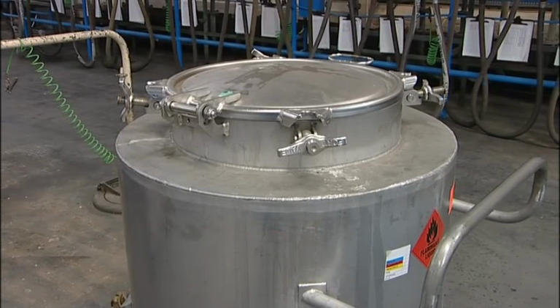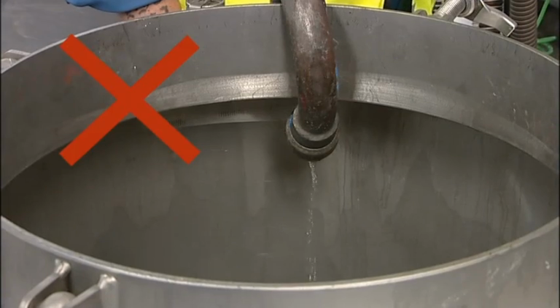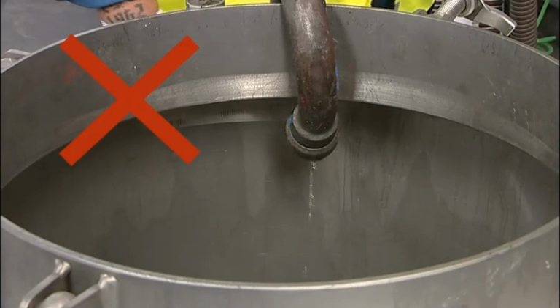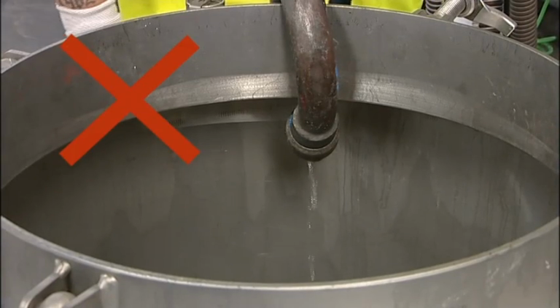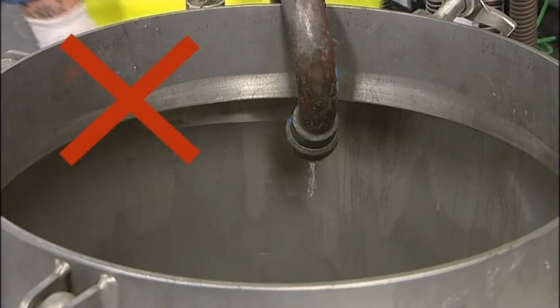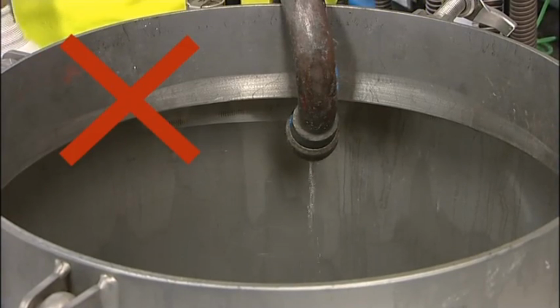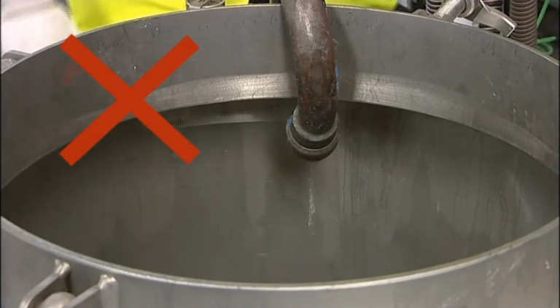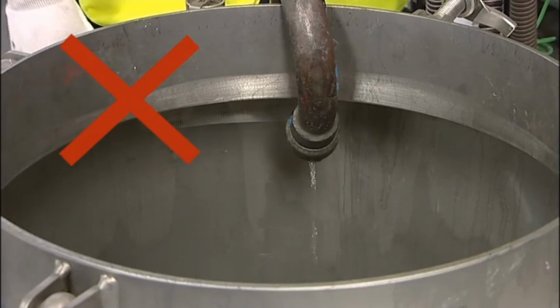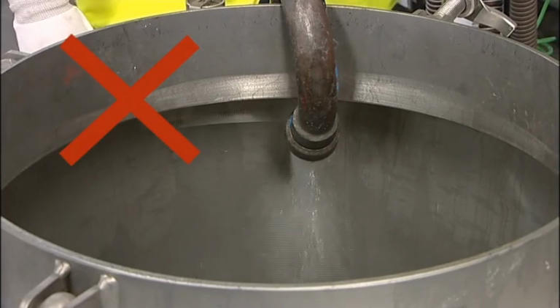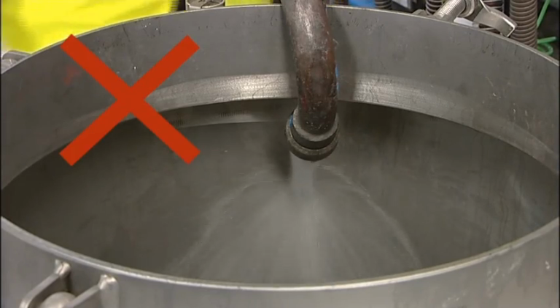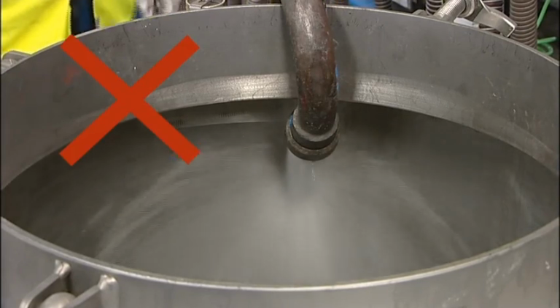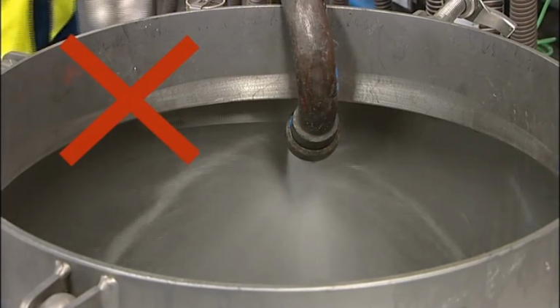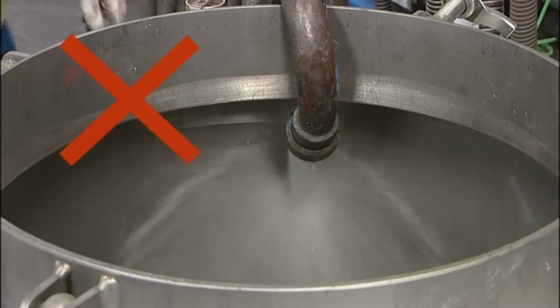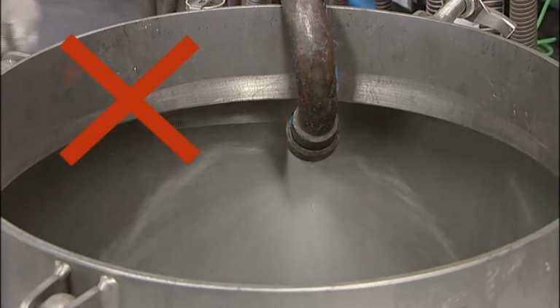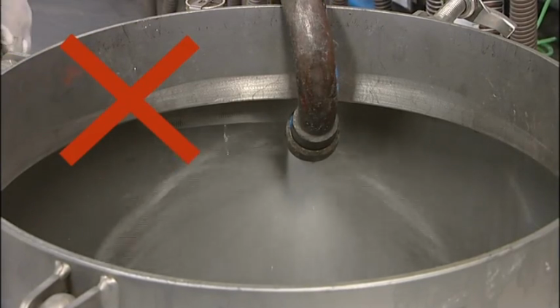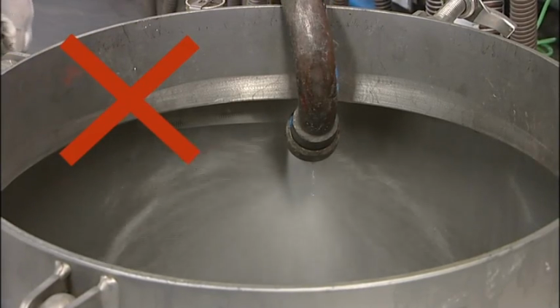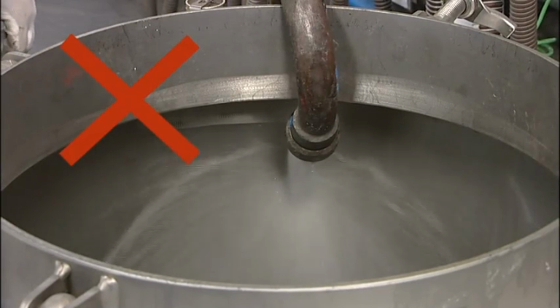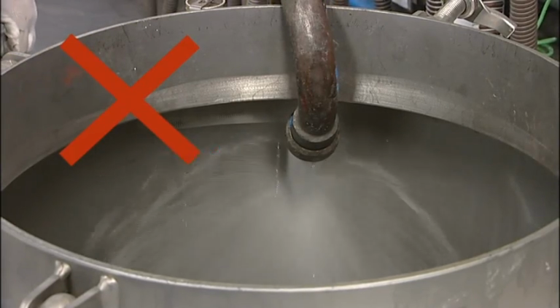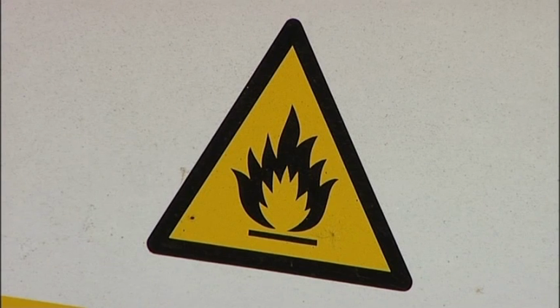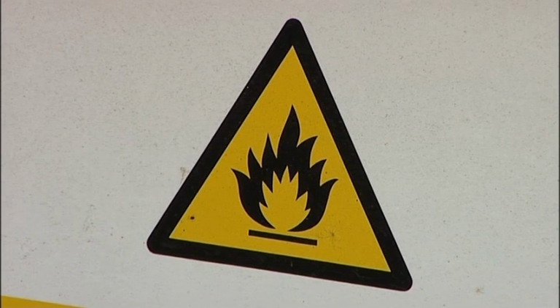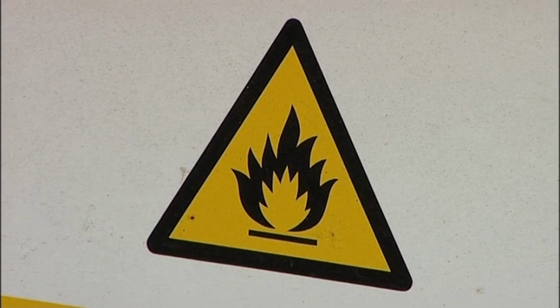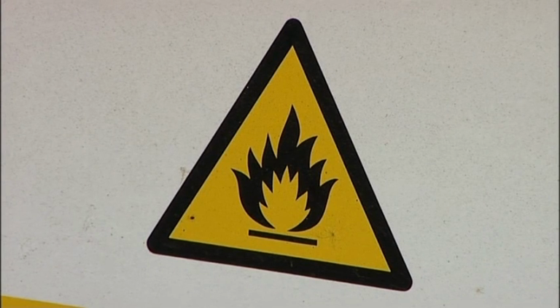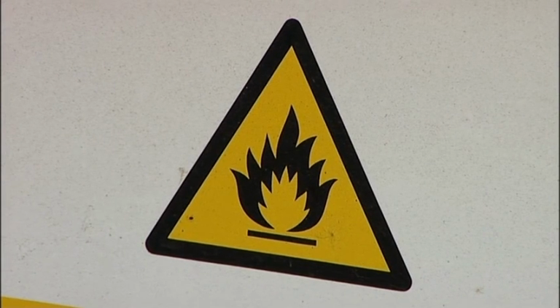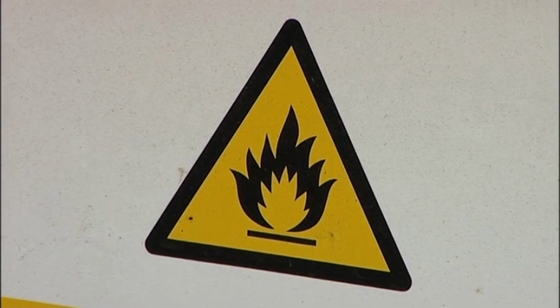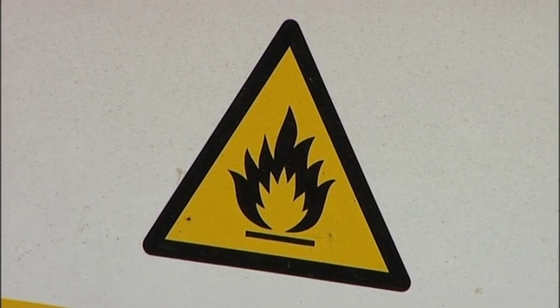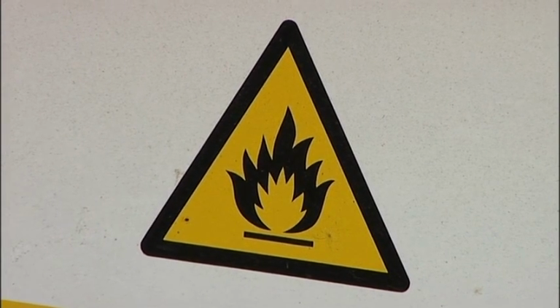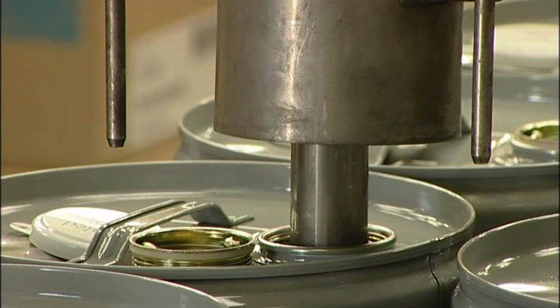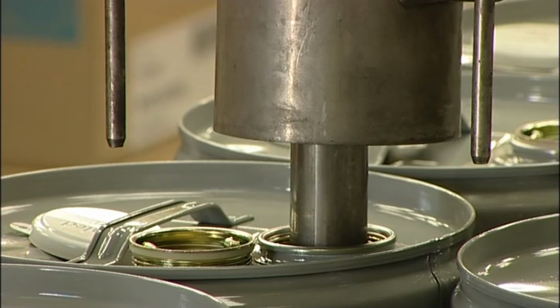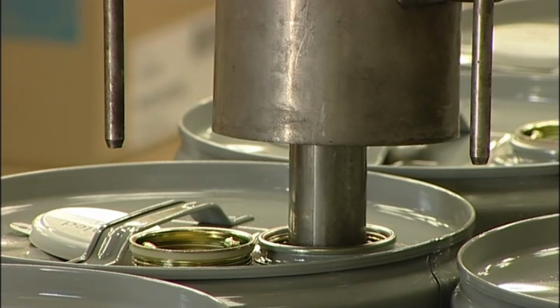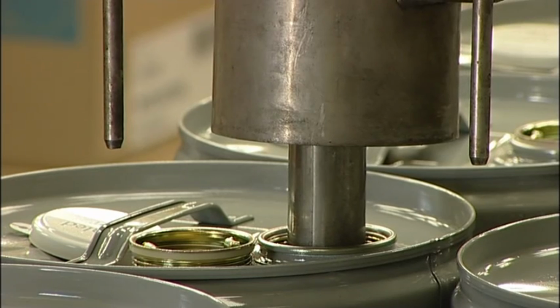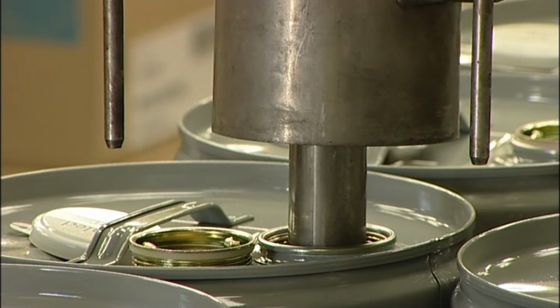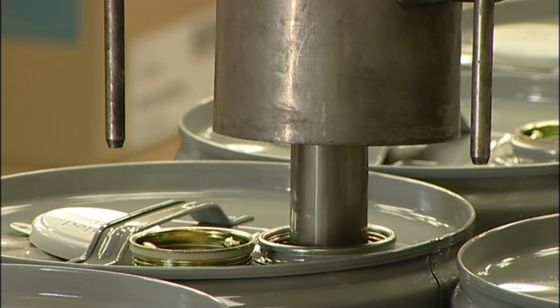One of the specific risks when filling drums or IBCs is the increased generation of vapors as a result of splash filling. In turn, static charge may build up and, together with the vapors, the risk of fire is increased.